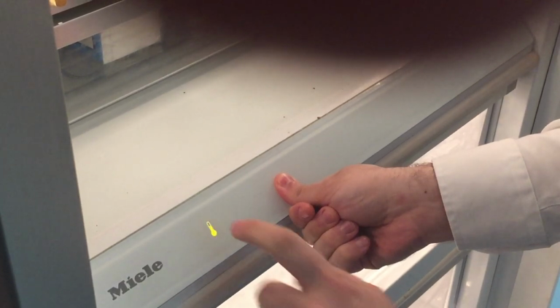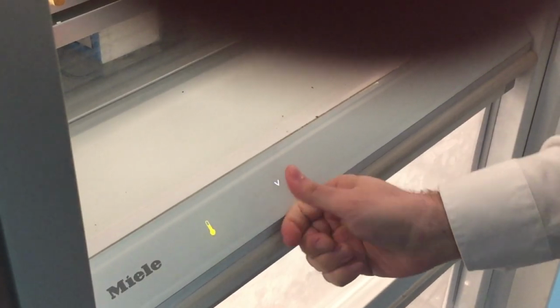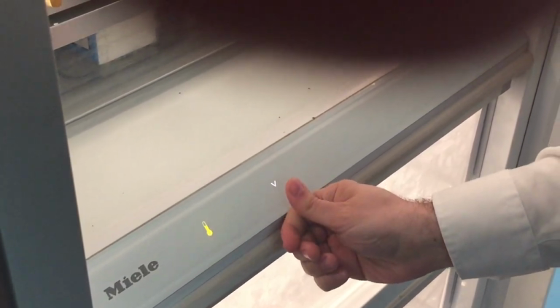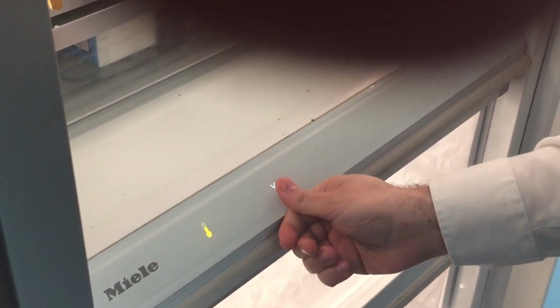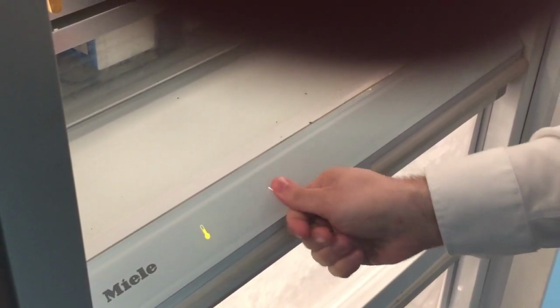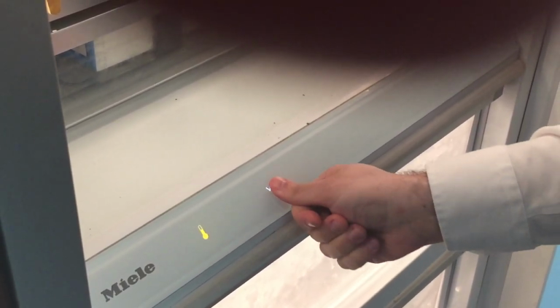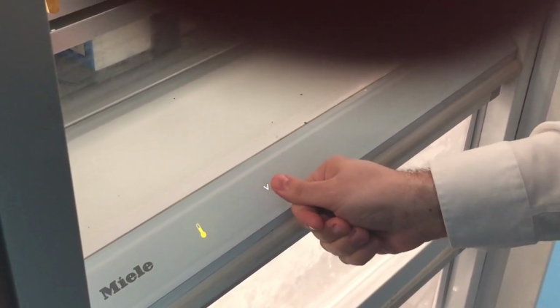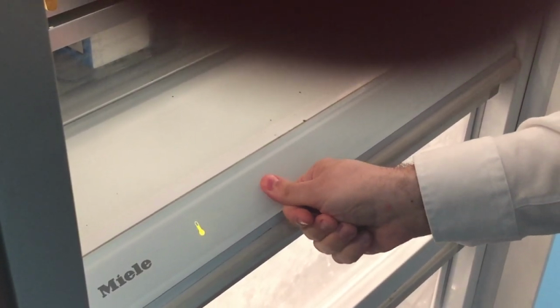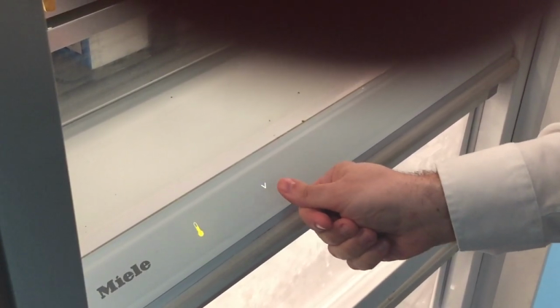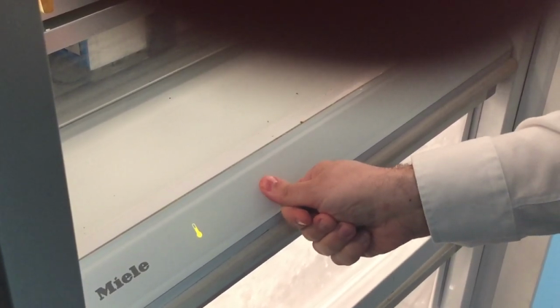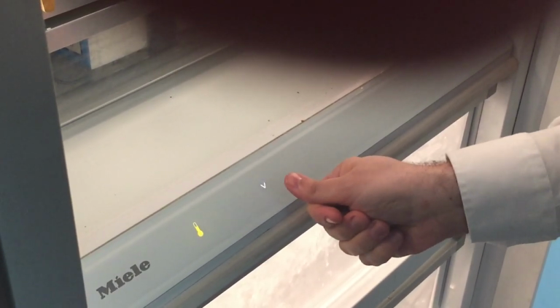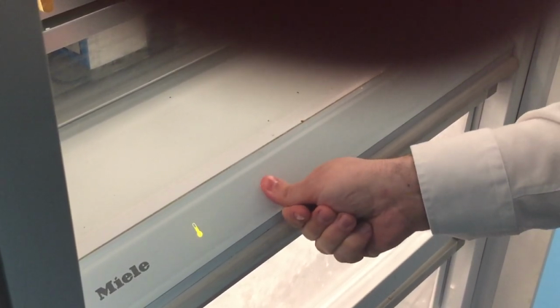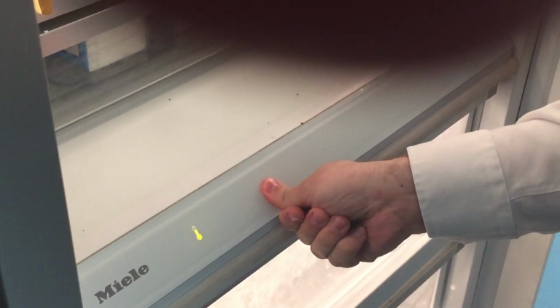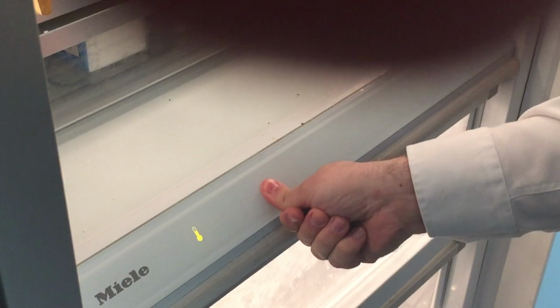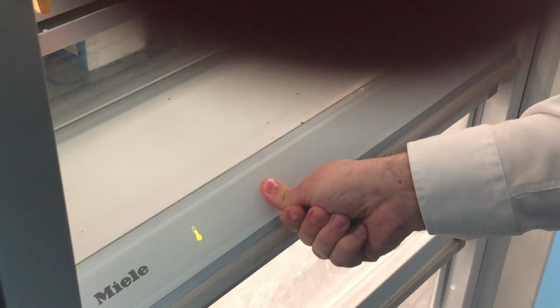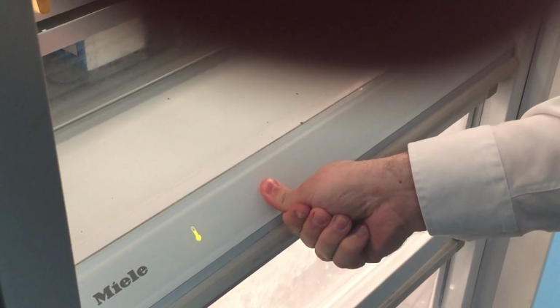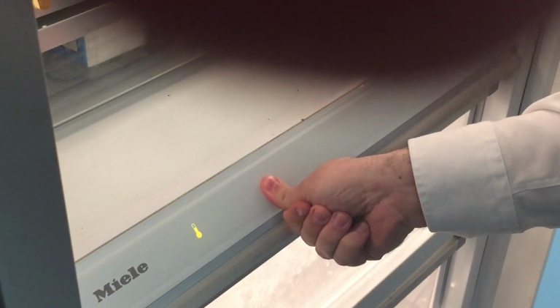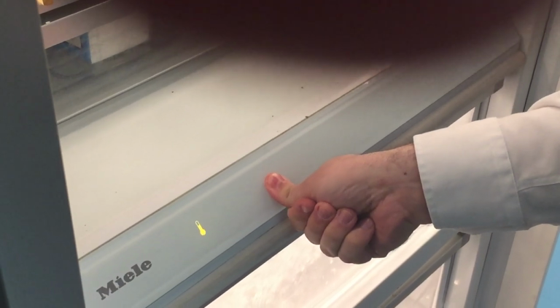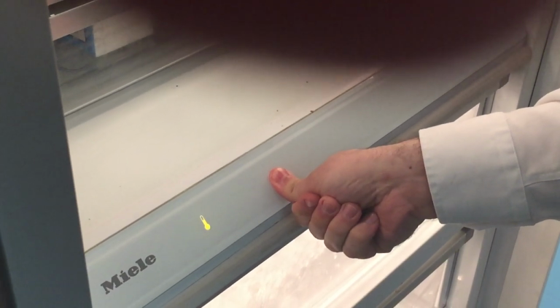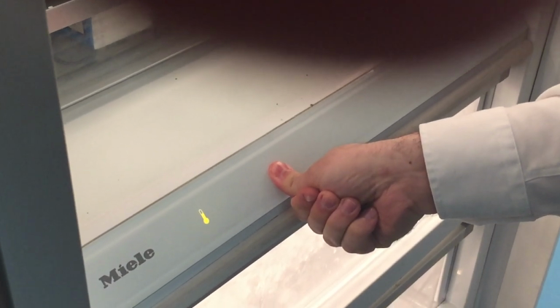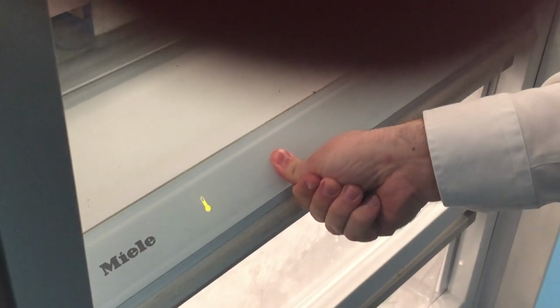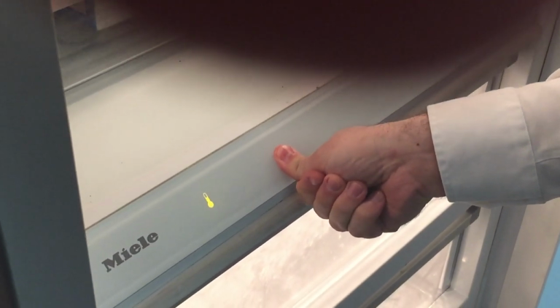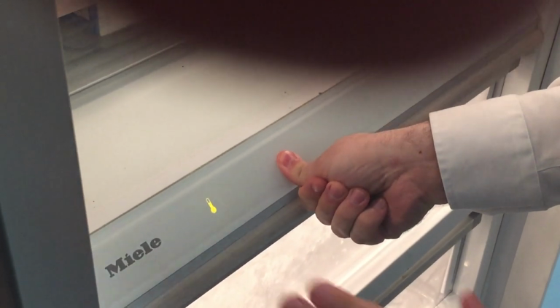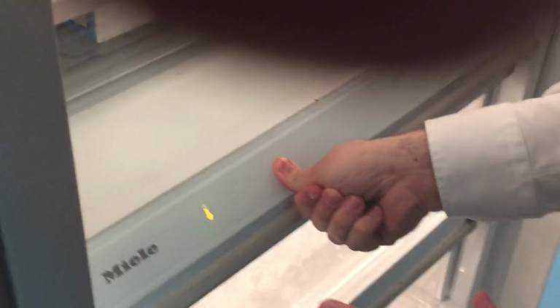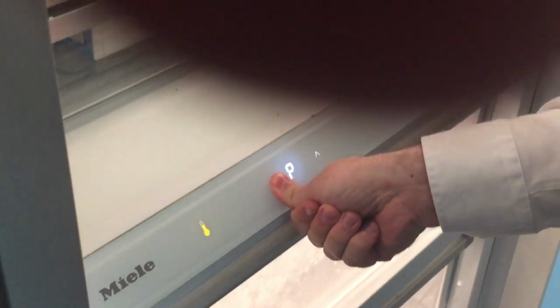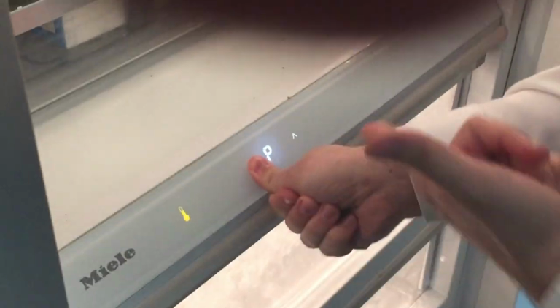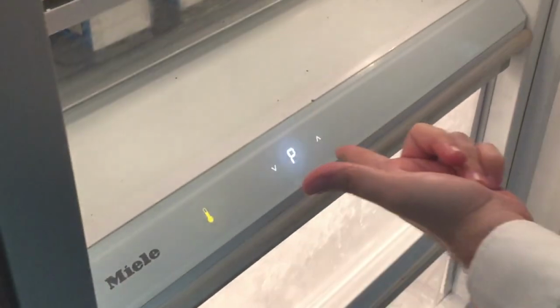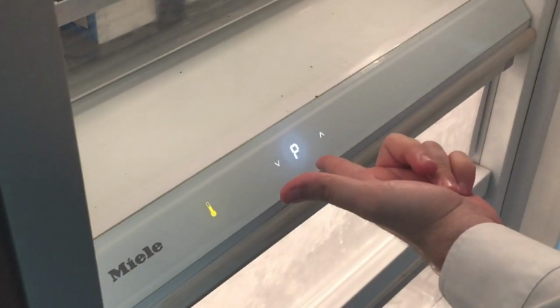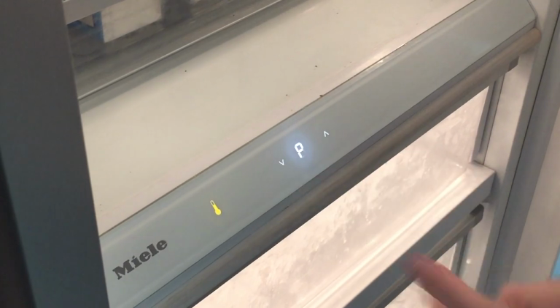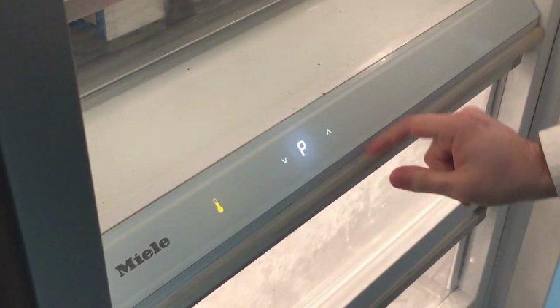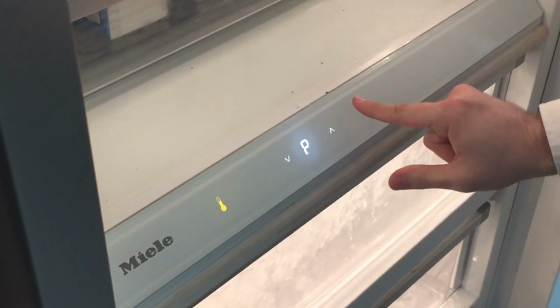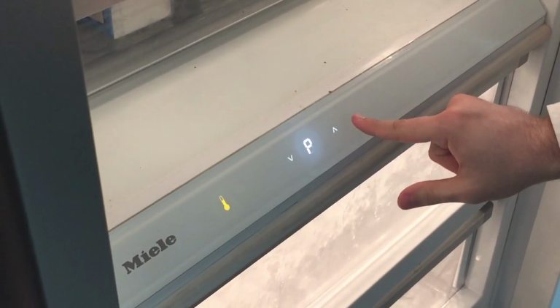Press the thermostat once, then press the area where the down arrow was two, three, four, five times. Hold it for a few seconds until a P shows up, which means you're in programming mode.